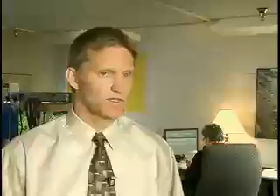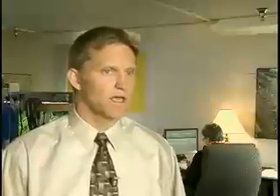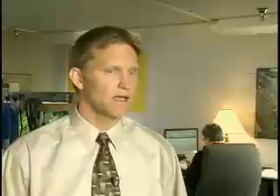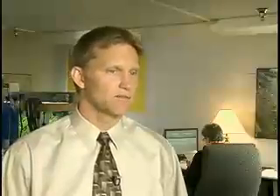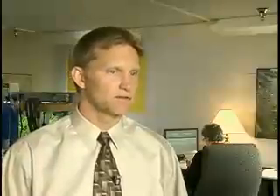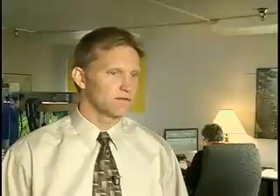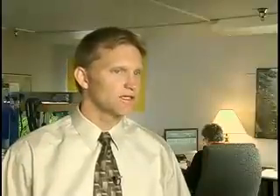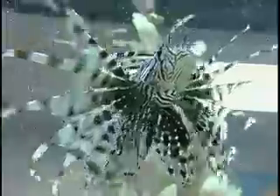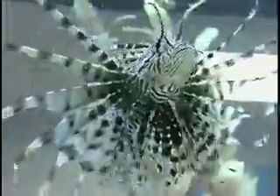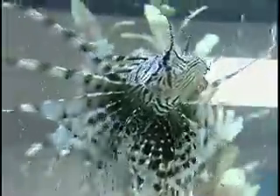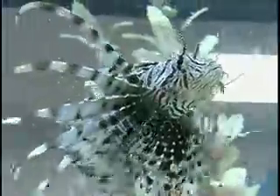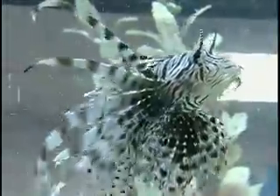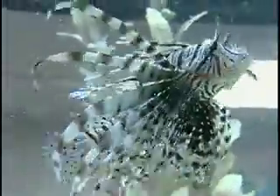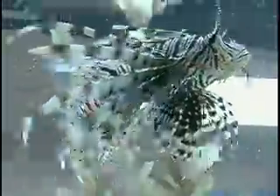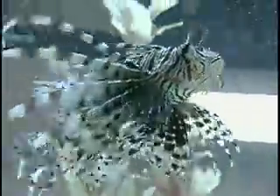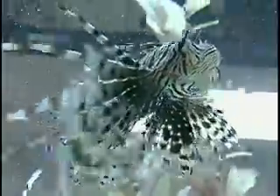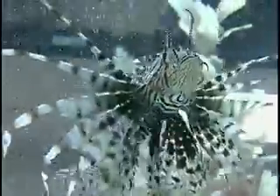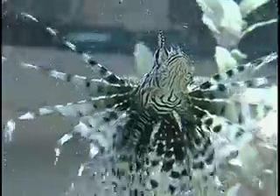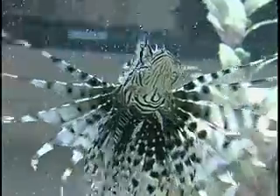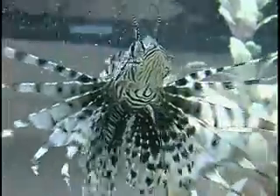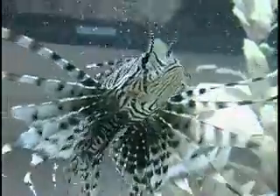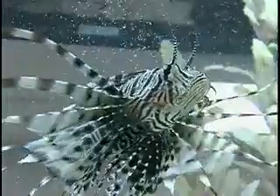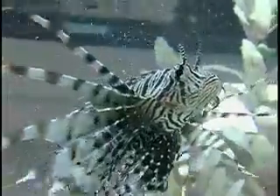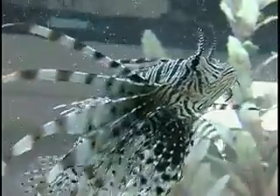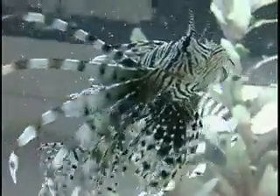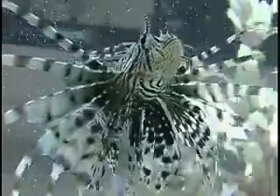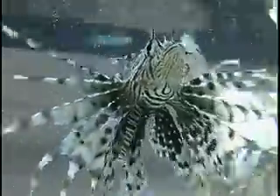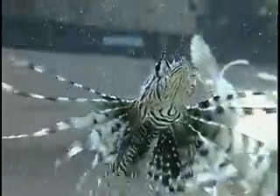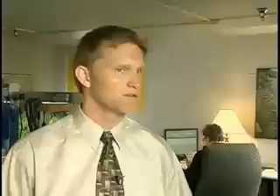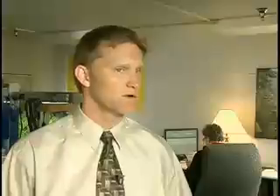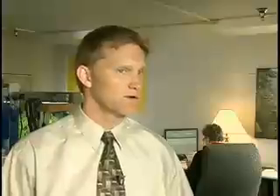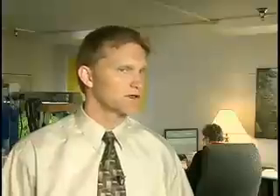Being stung on the hand as opposed to the chest — you may have more problems, or more chance of having systemic signs and symptoms, if you're stung on the chest. It's going to be still mainly pain regardless of where you're stung.